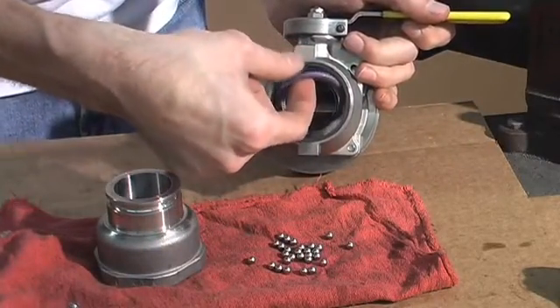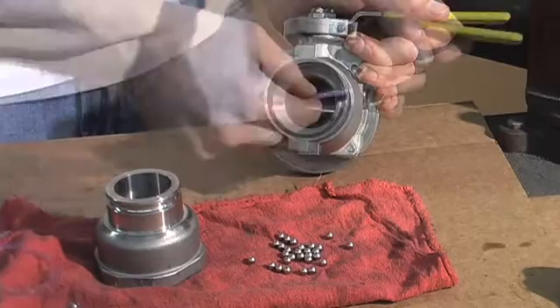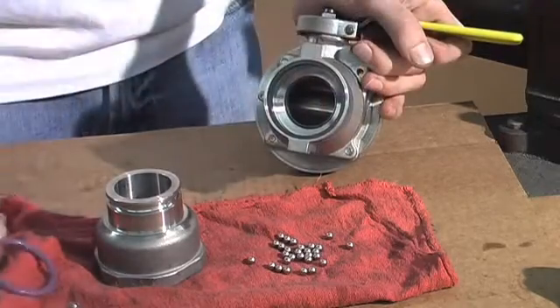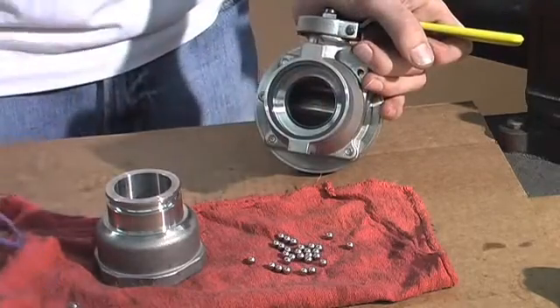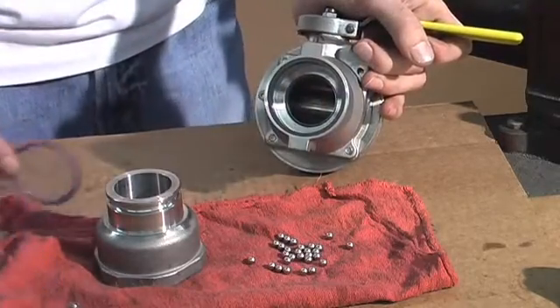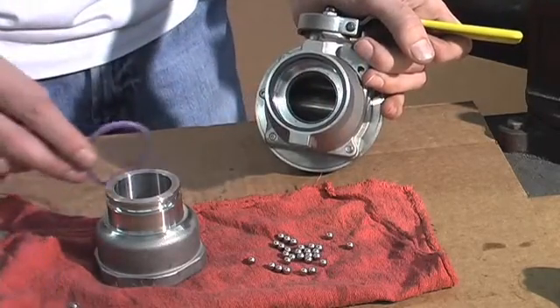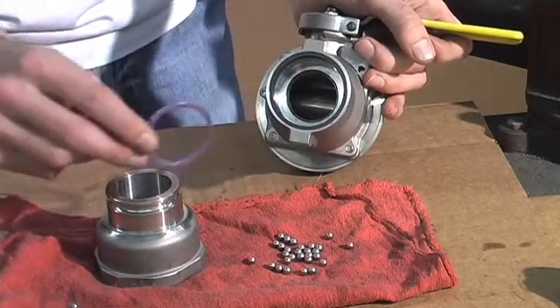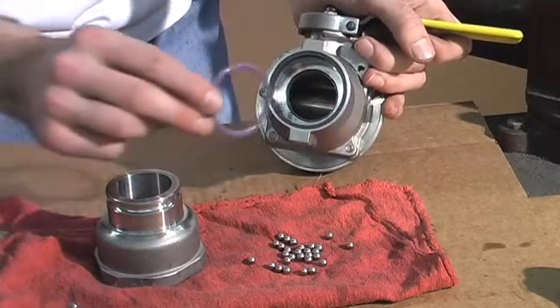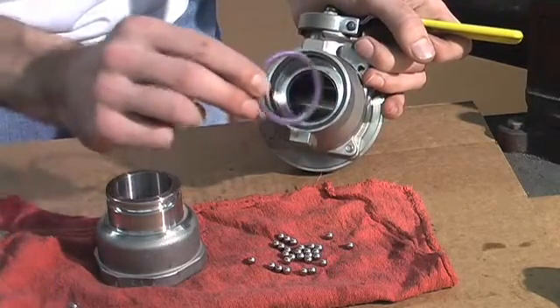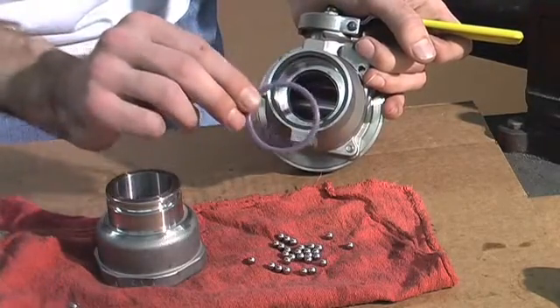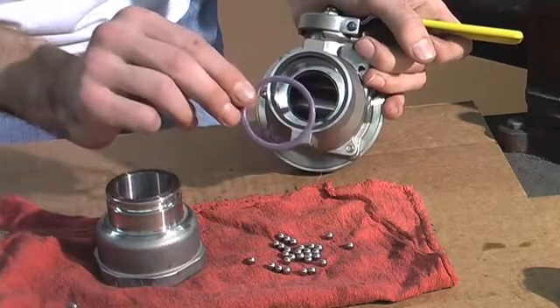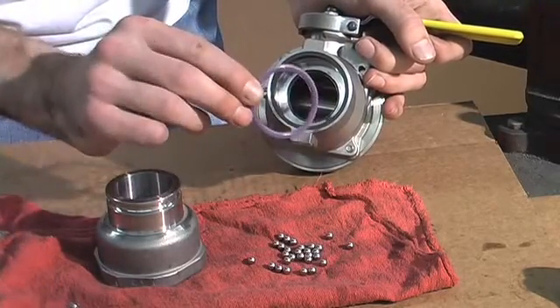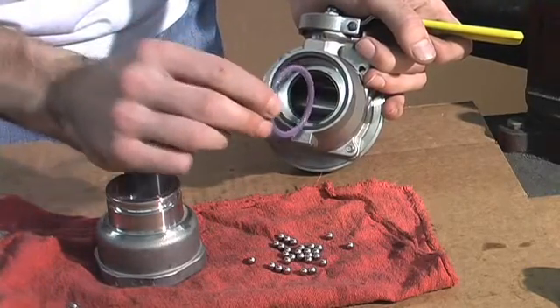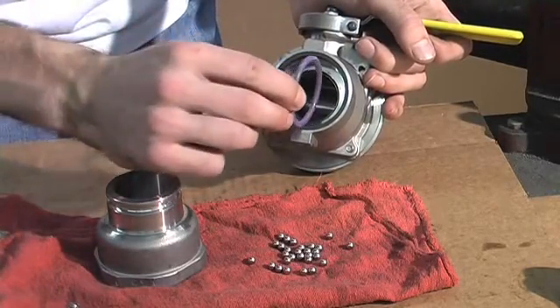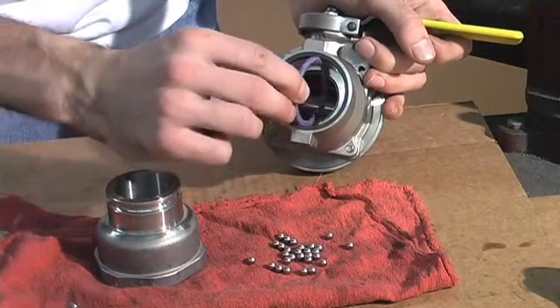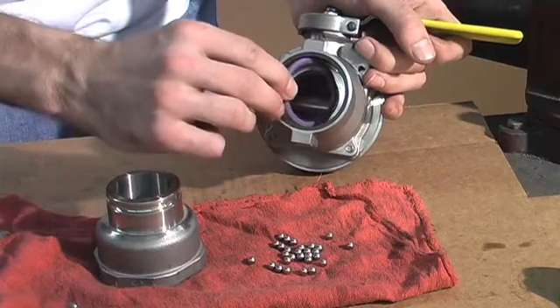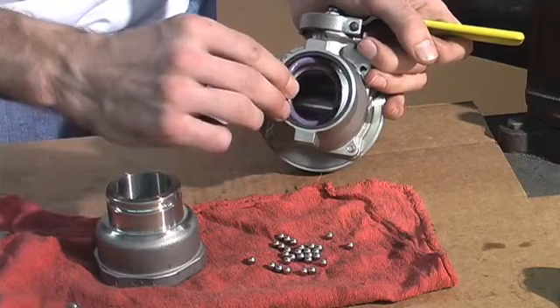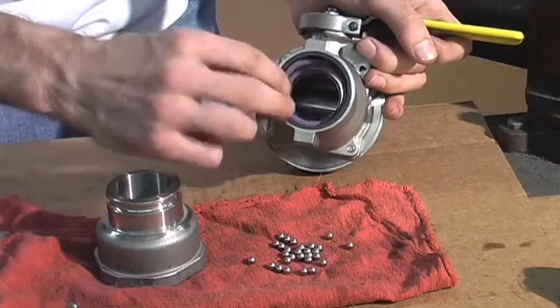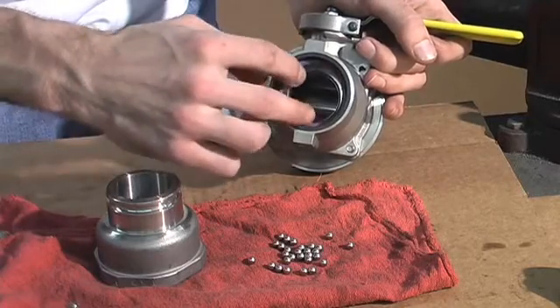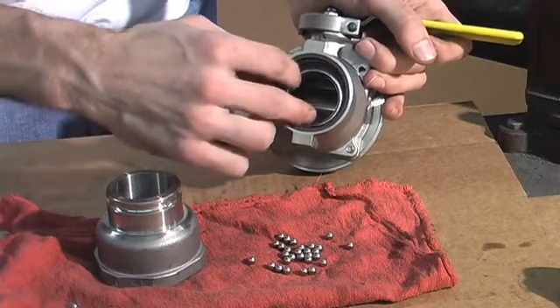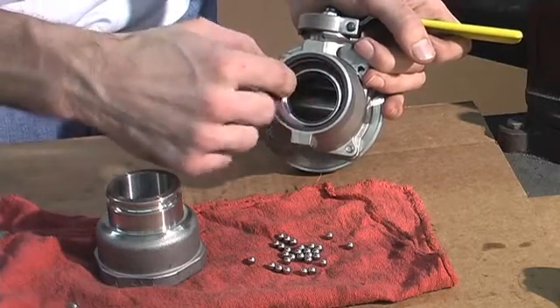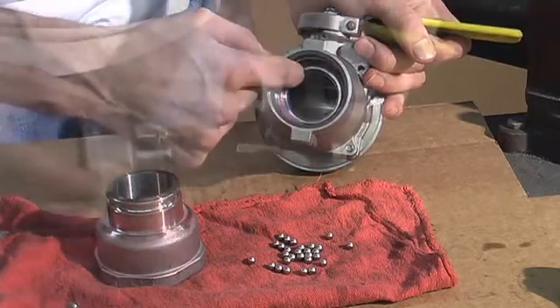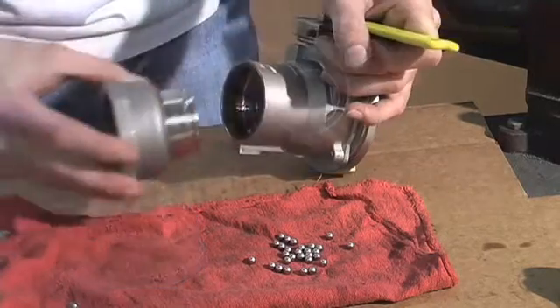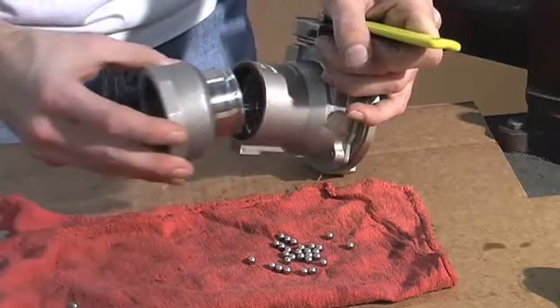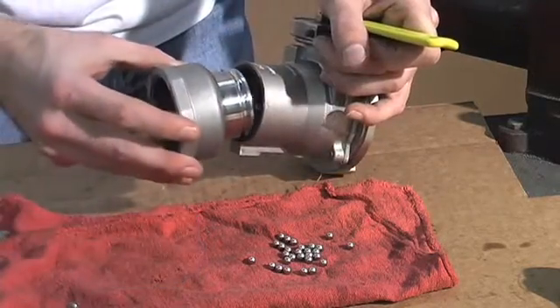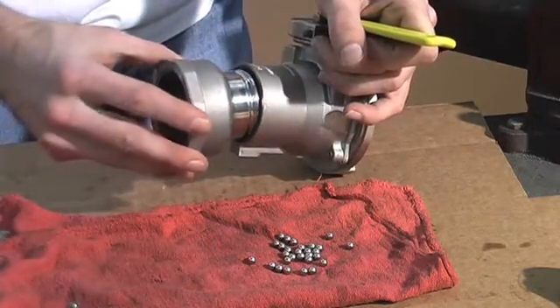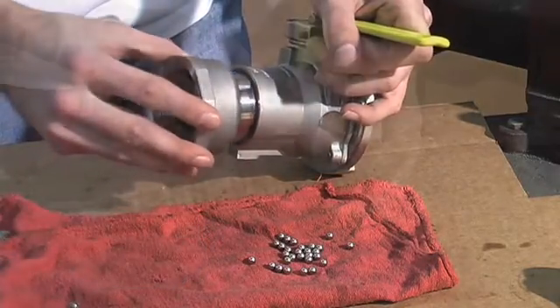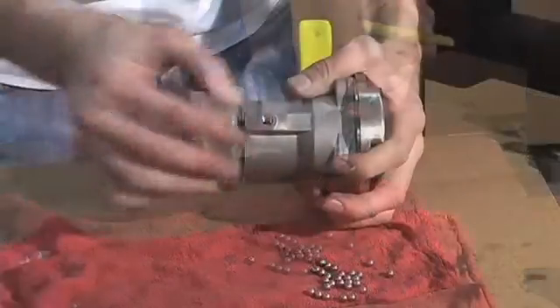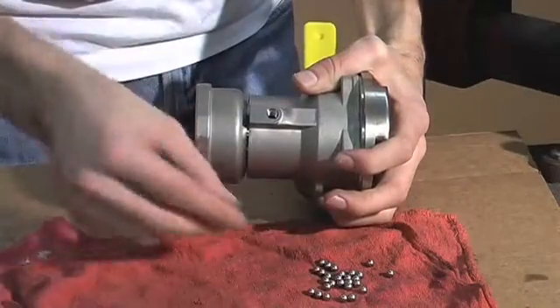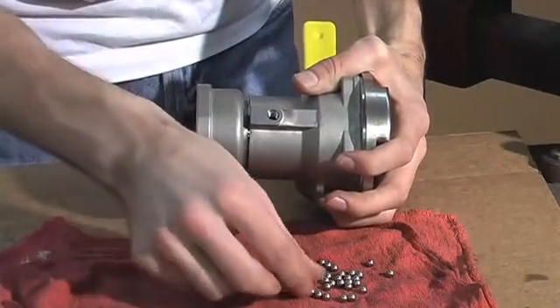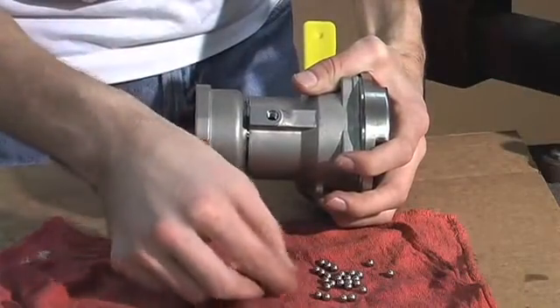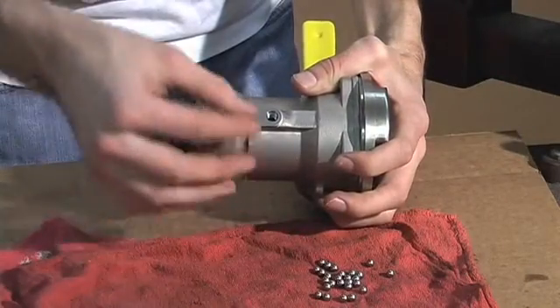Then you can replace the new swivel seal, which will fit into a groove. You can replace the swivel body and then replace the swivel balls.